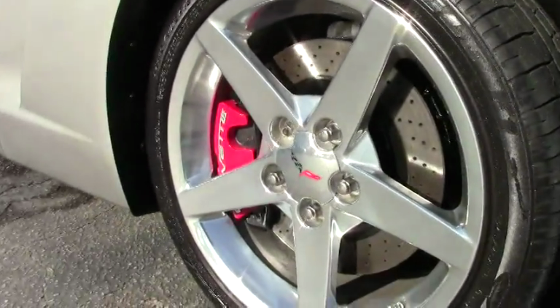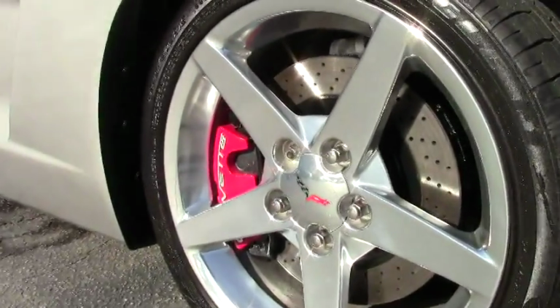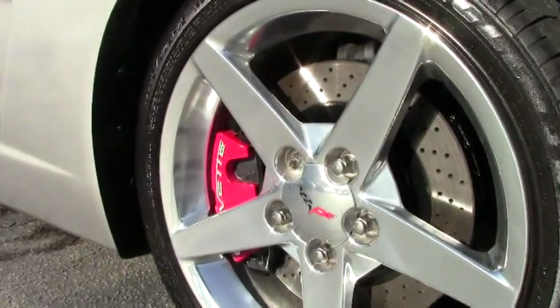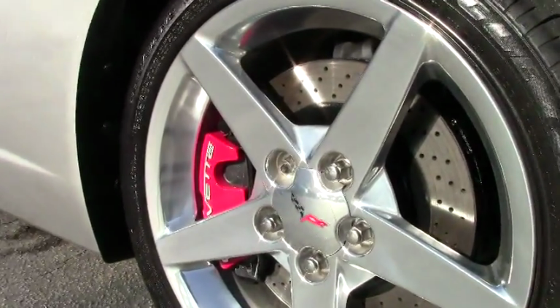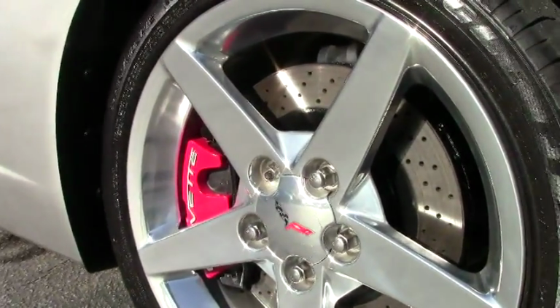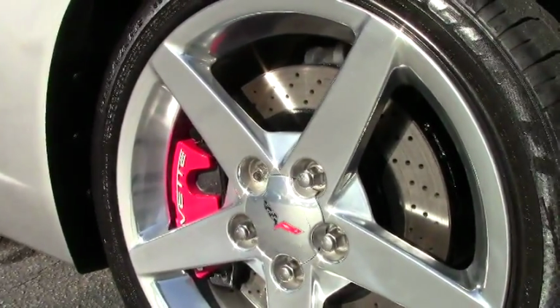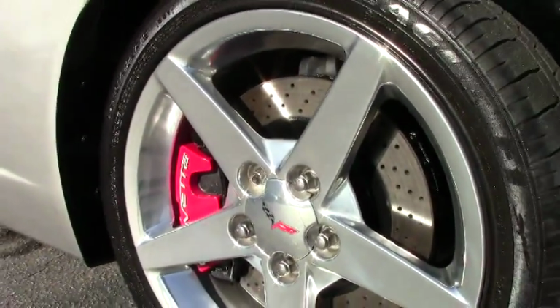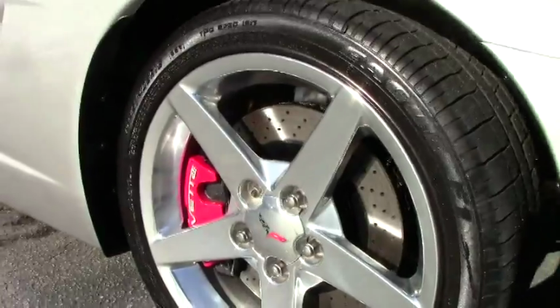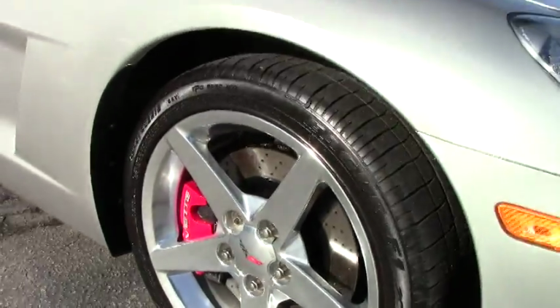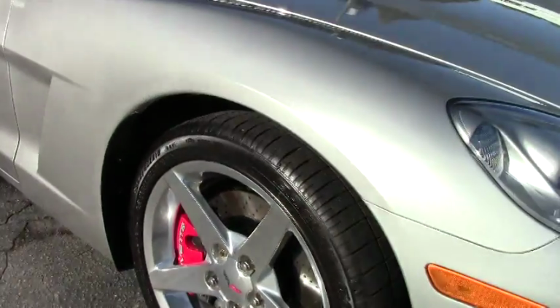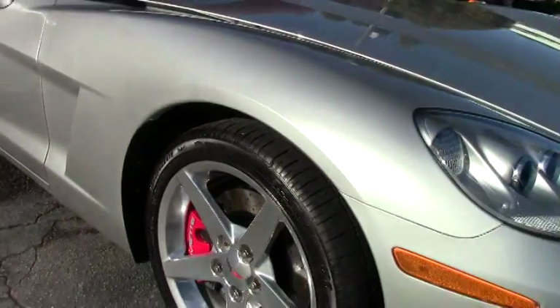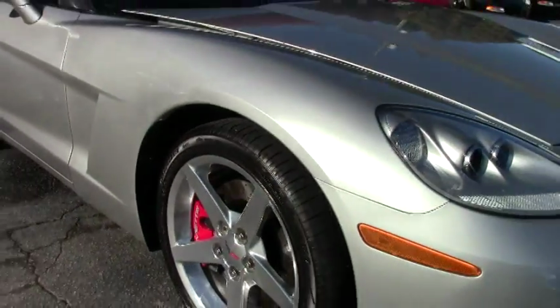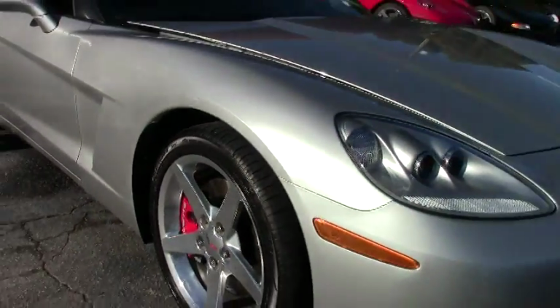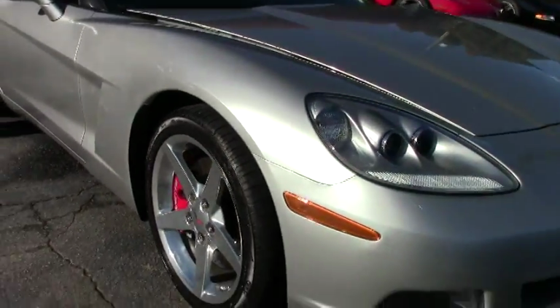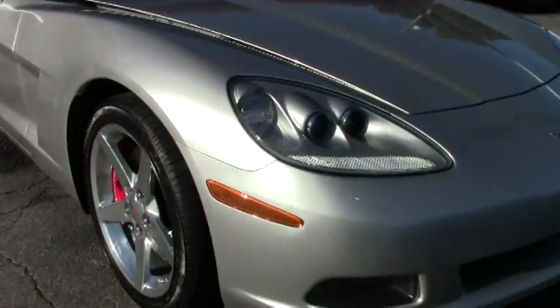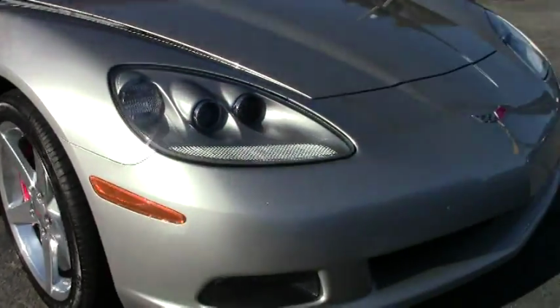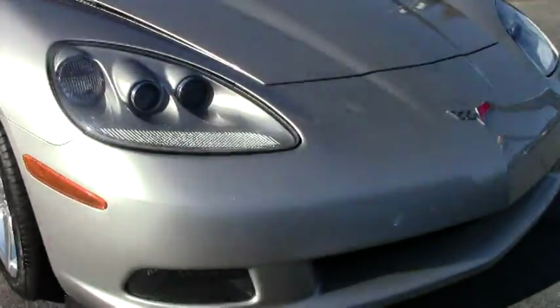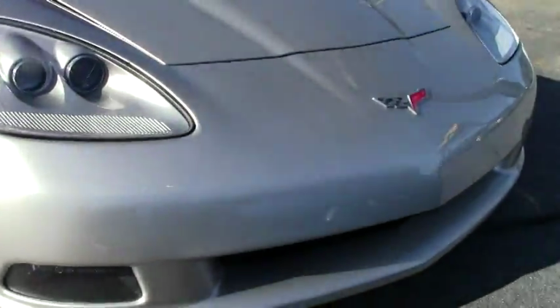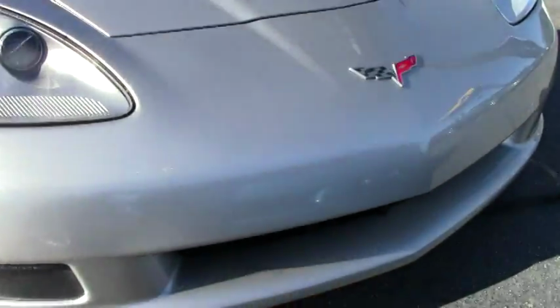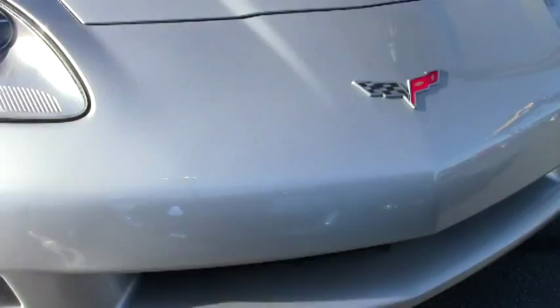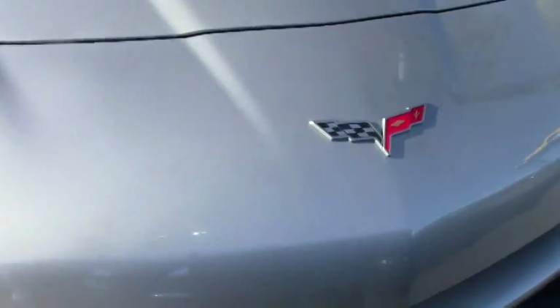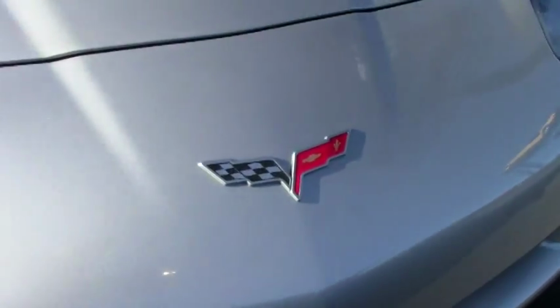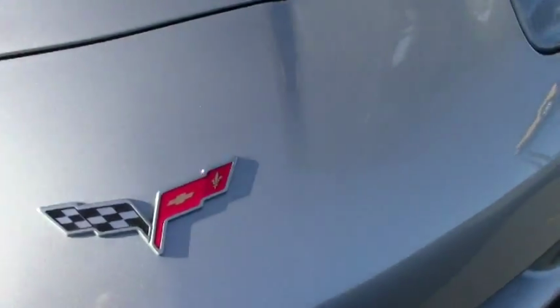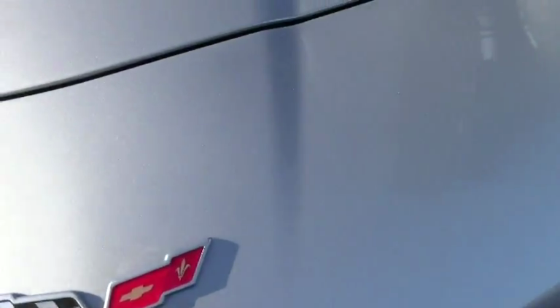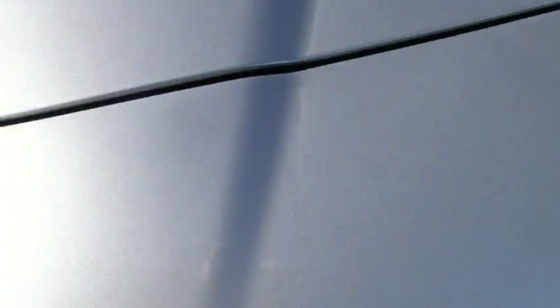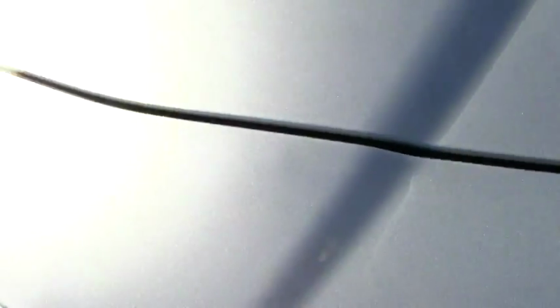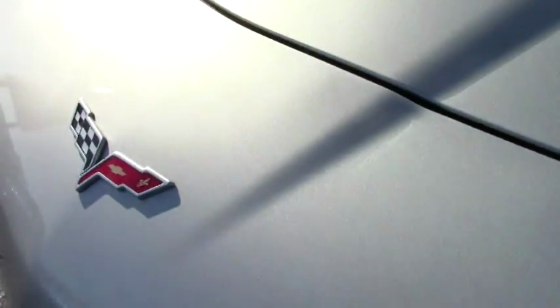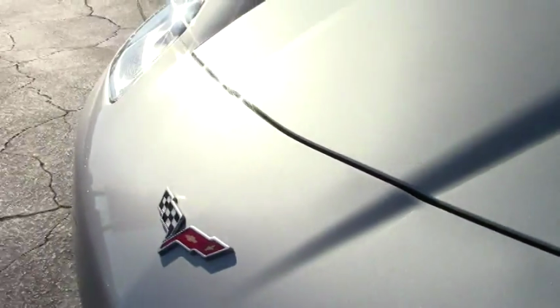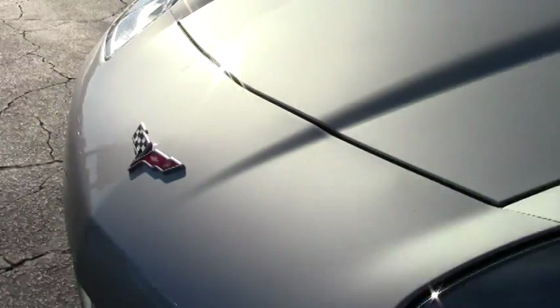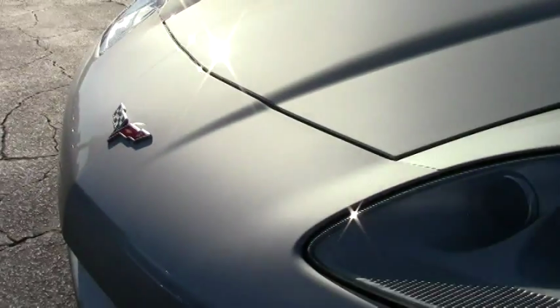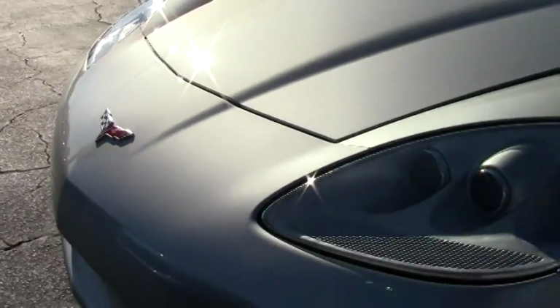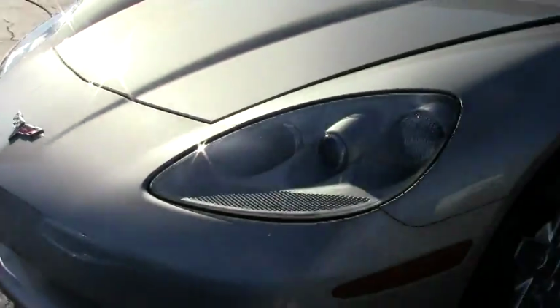This car is loaded — the Z51 performance handling package. I'm going to walk around and take a look at the tires and the rims. It's got polished wheels with Goodyear supercar run flats.